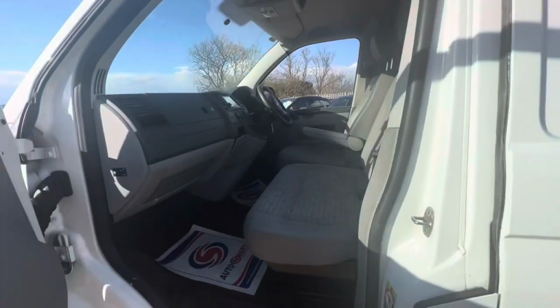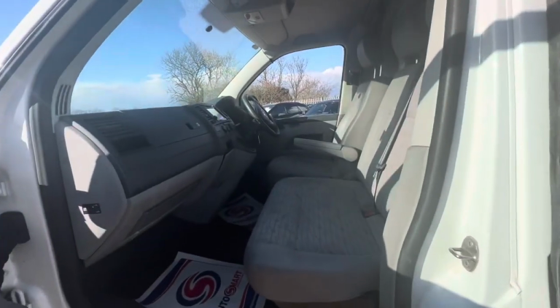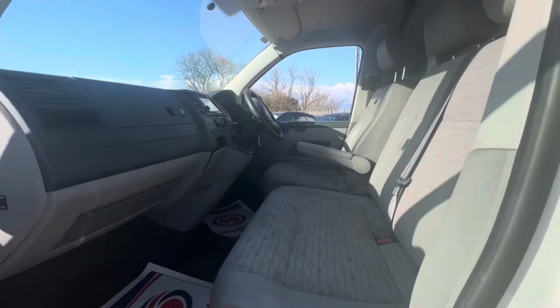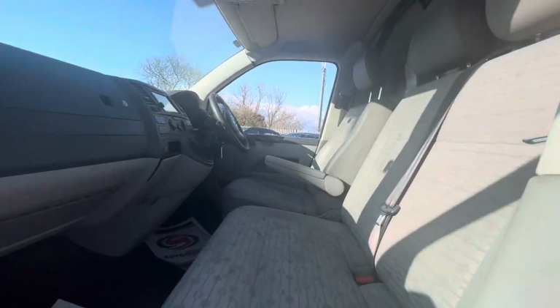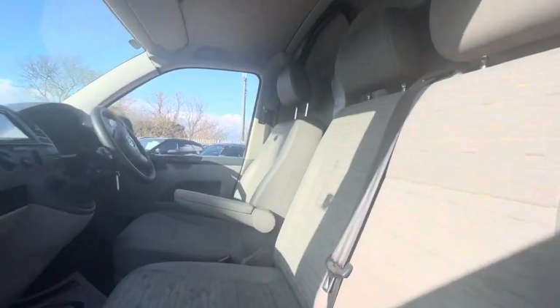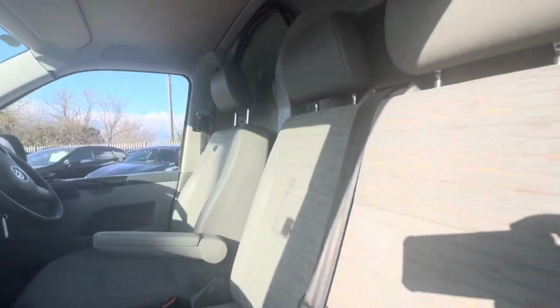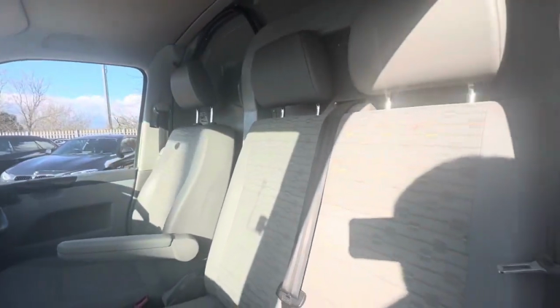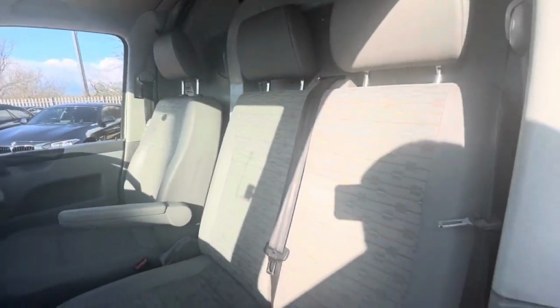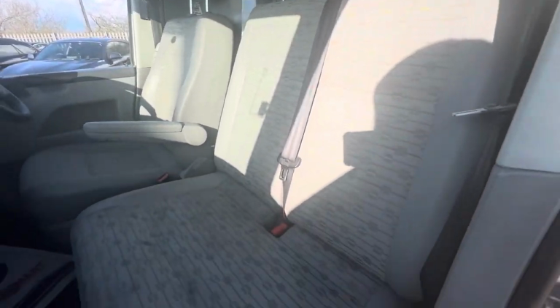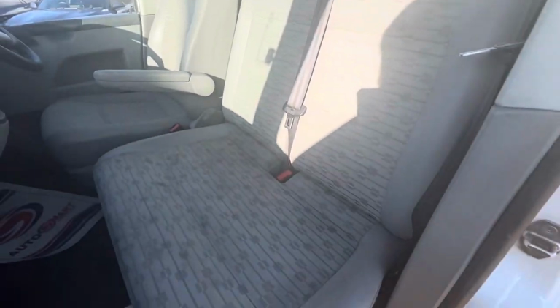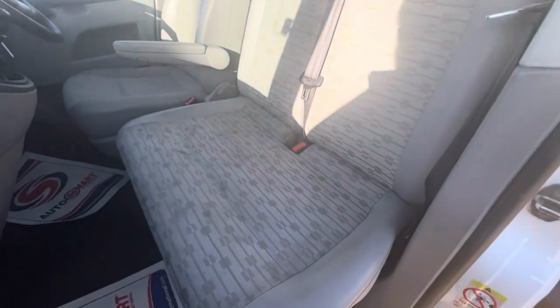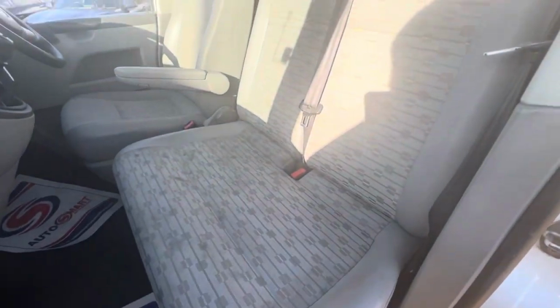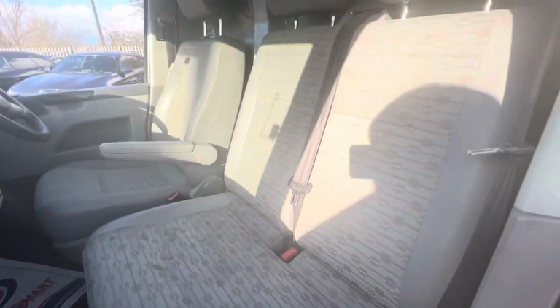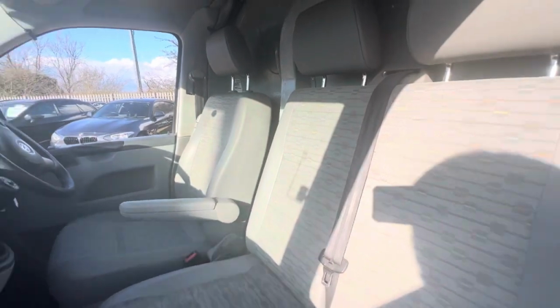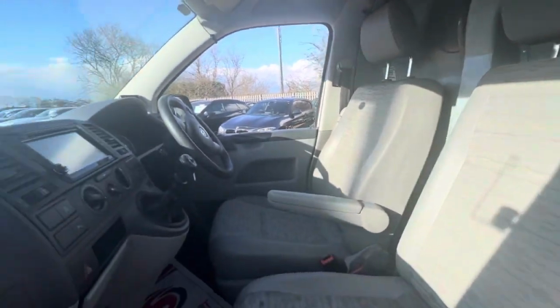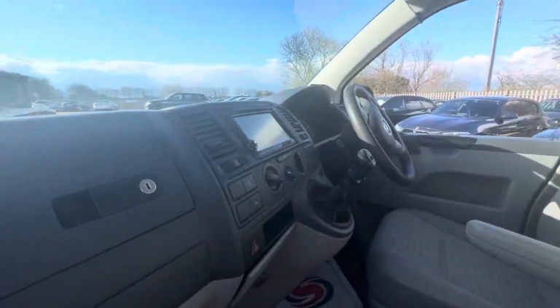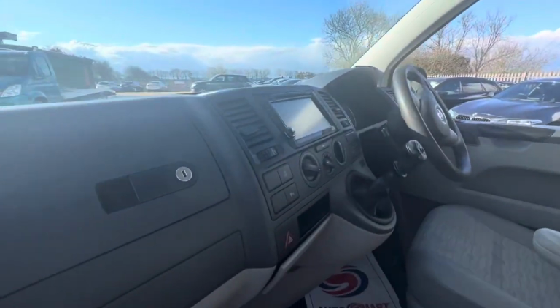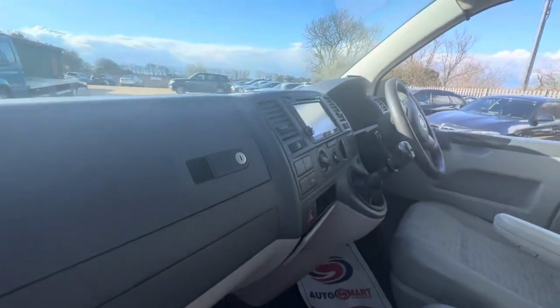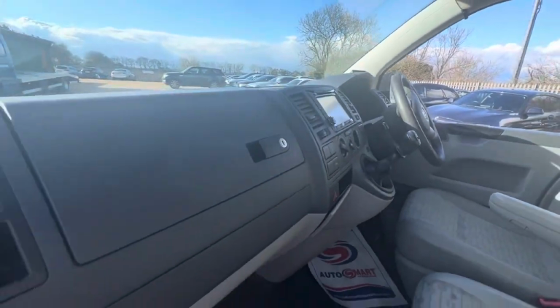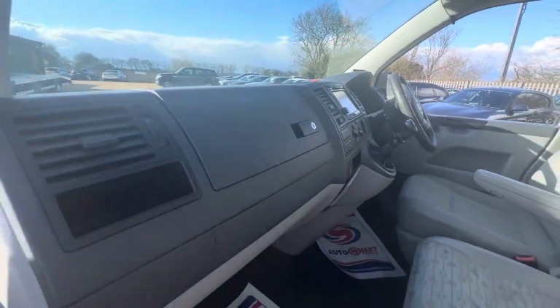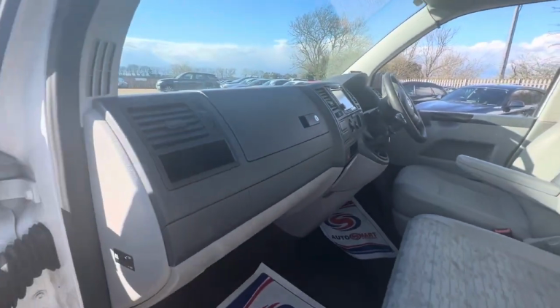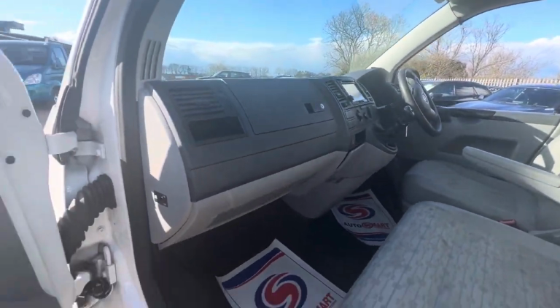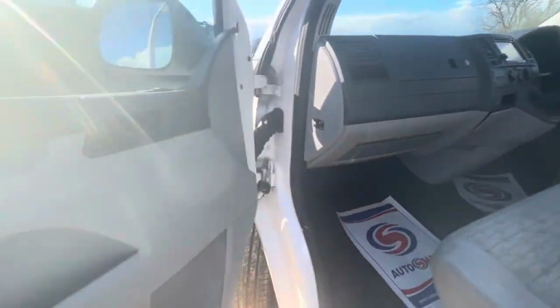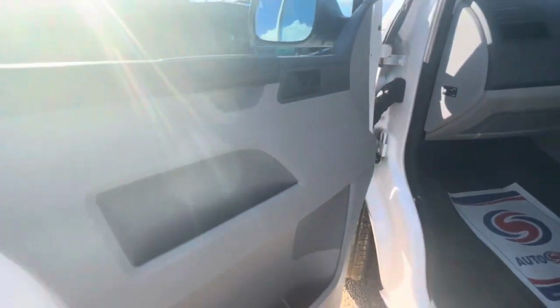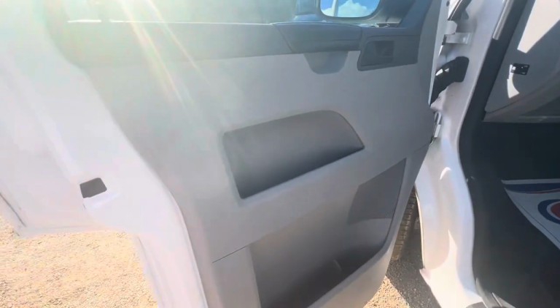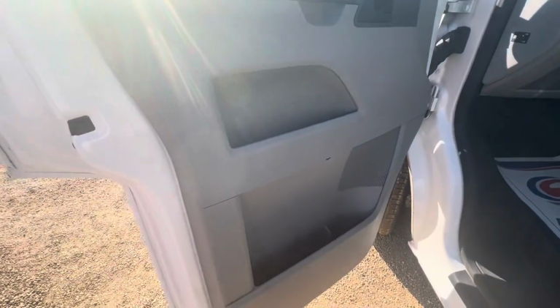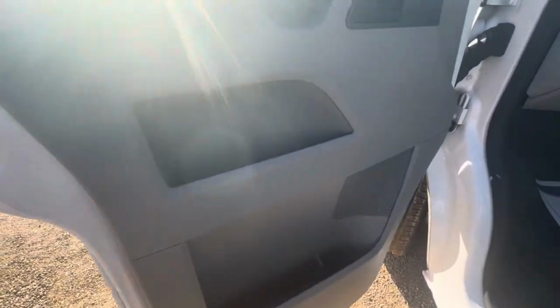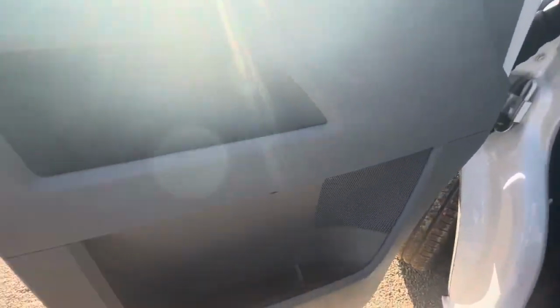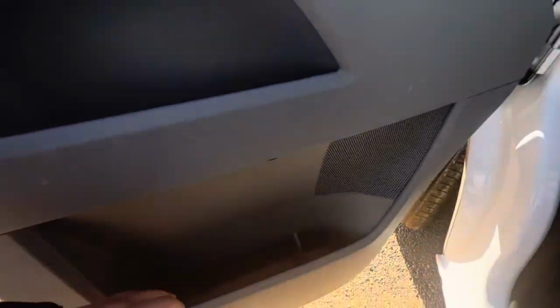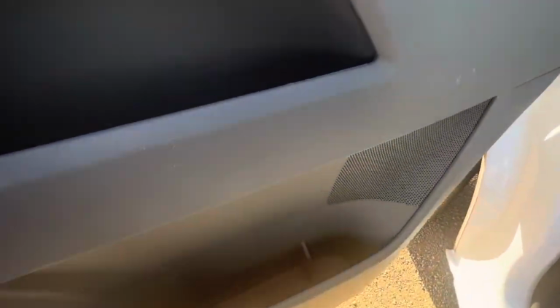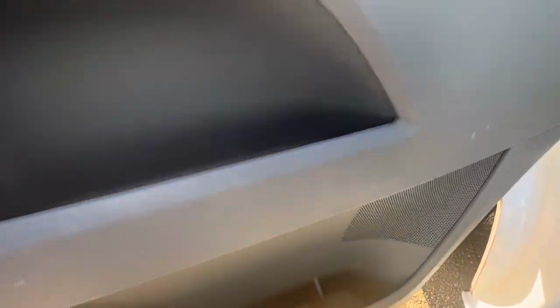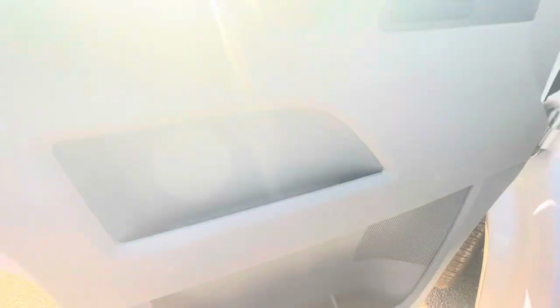Here, as you can see, we have full cloth interior. Overall the seat conditions are good. The dash across here is also in good condition. Same goes for the passenger door card here, with plenty of storage there as well.